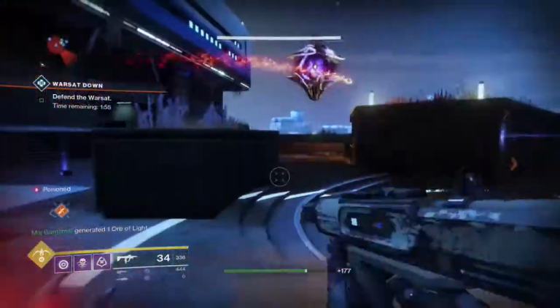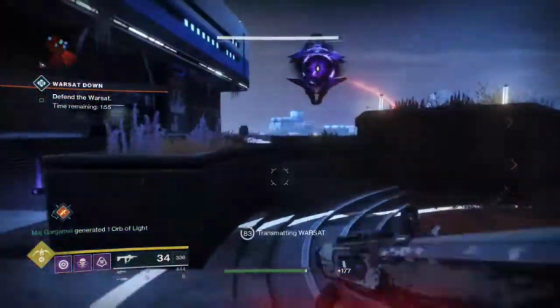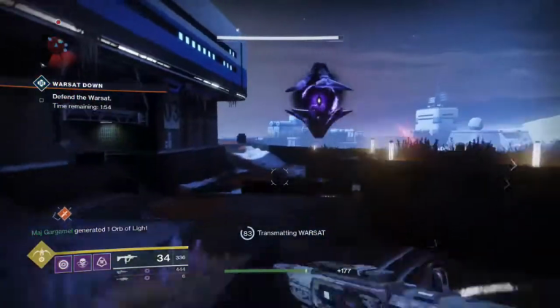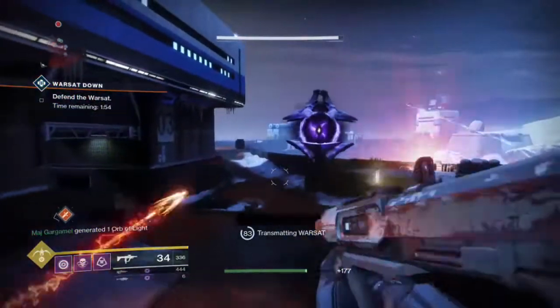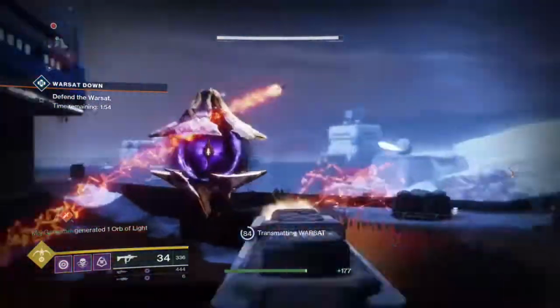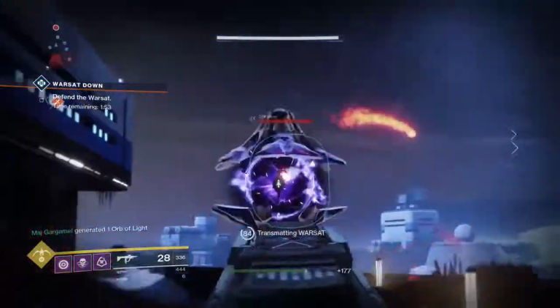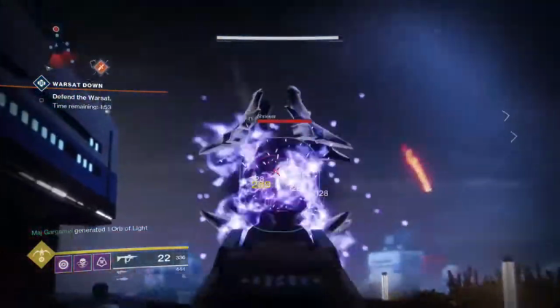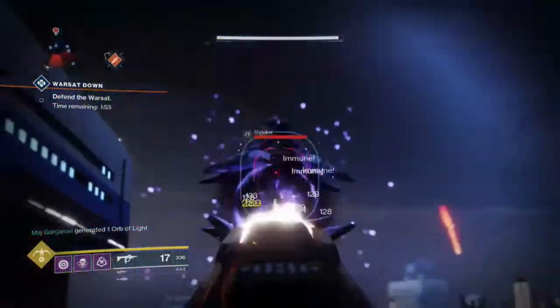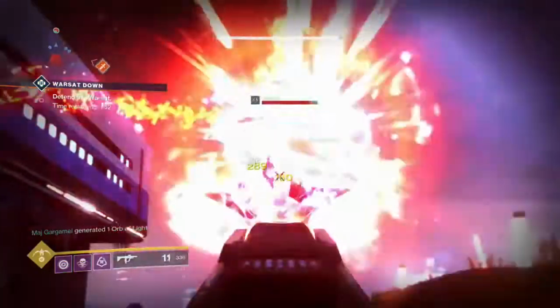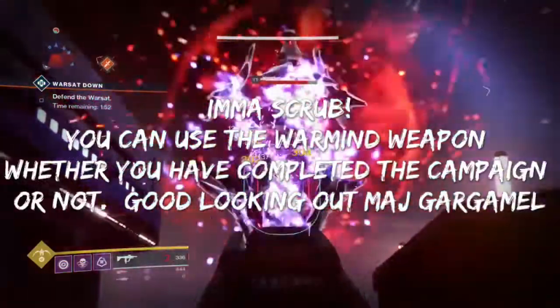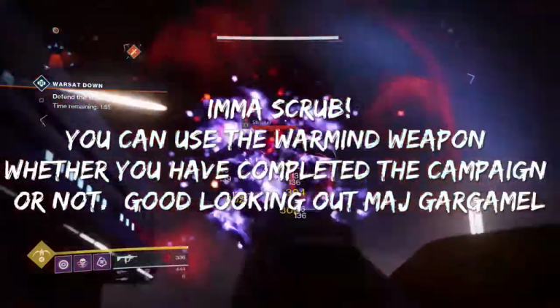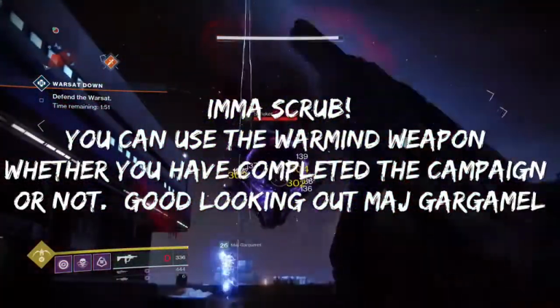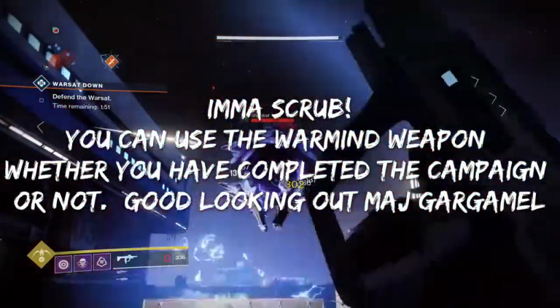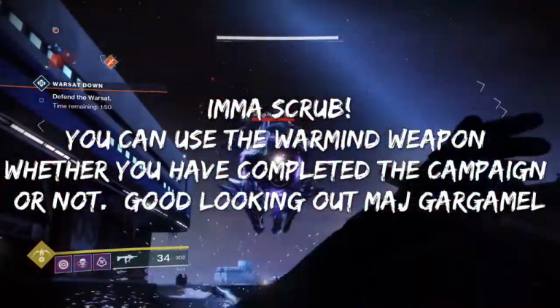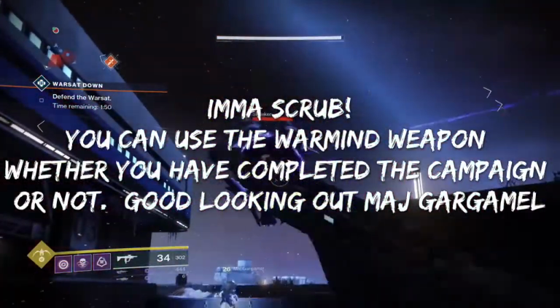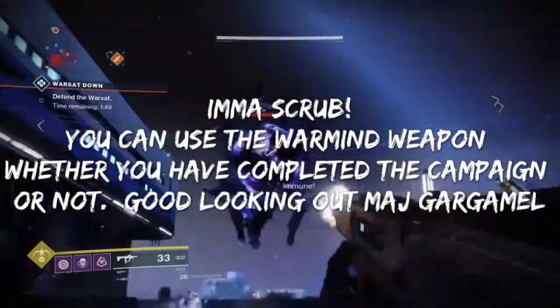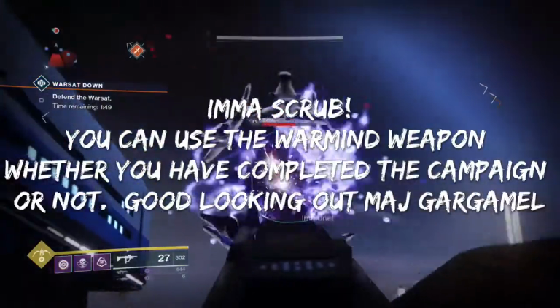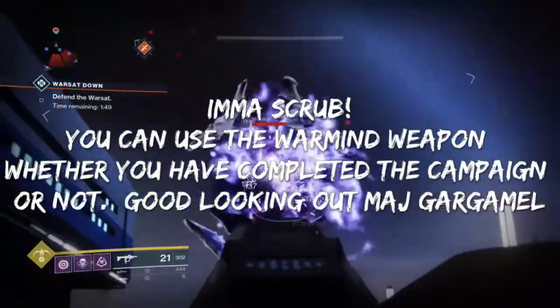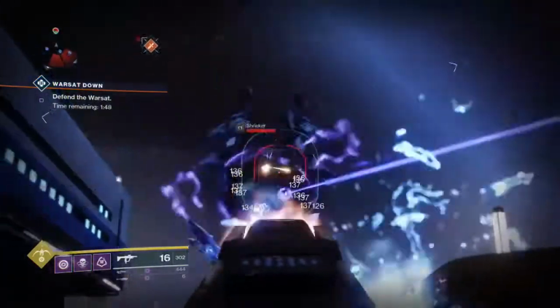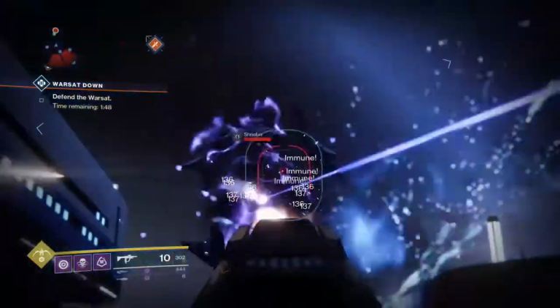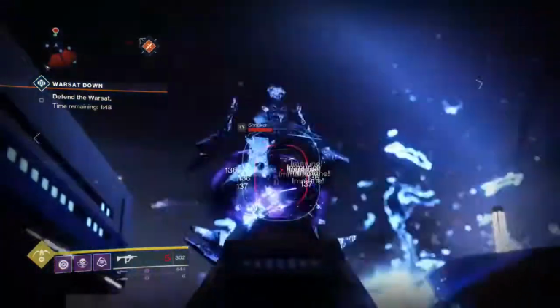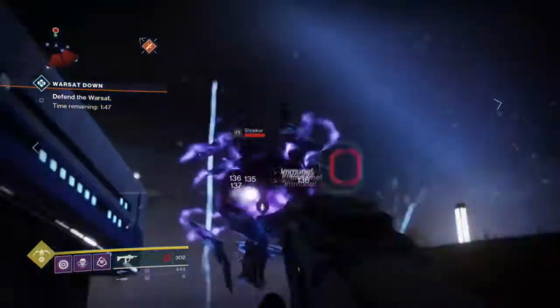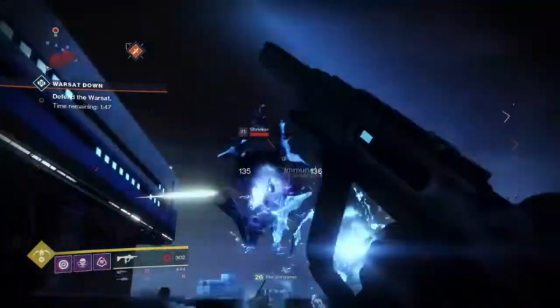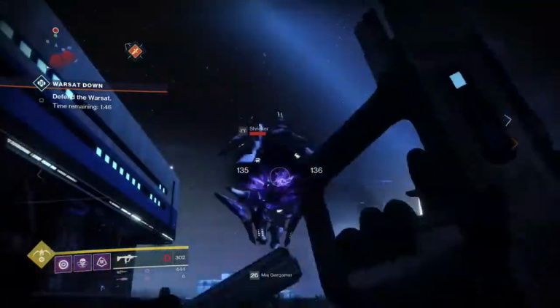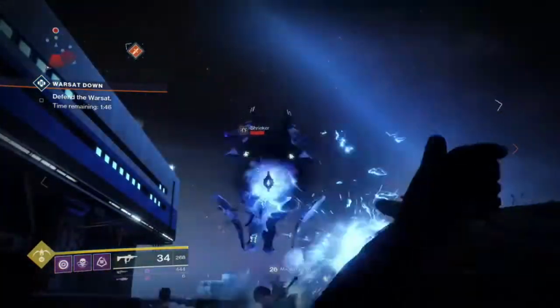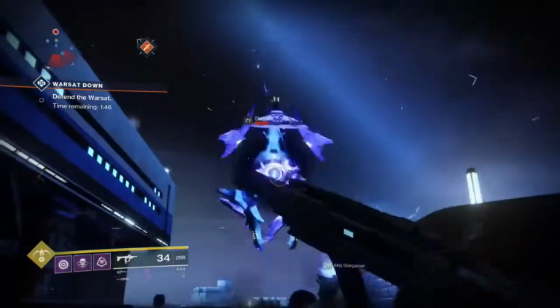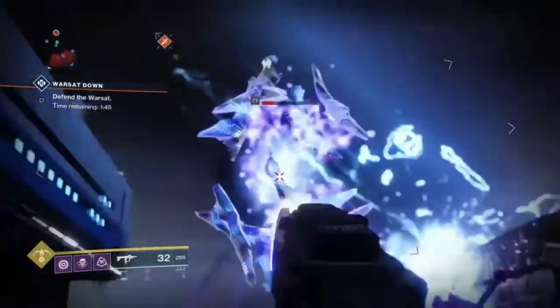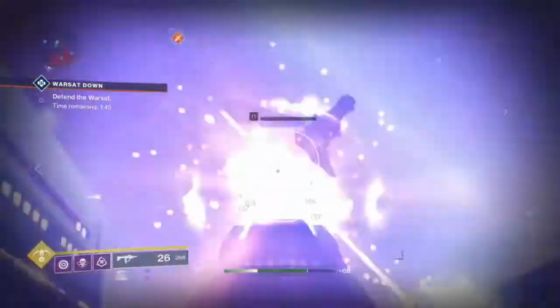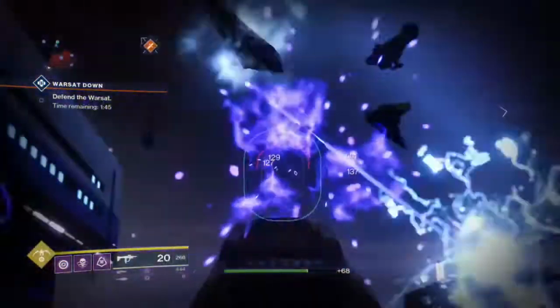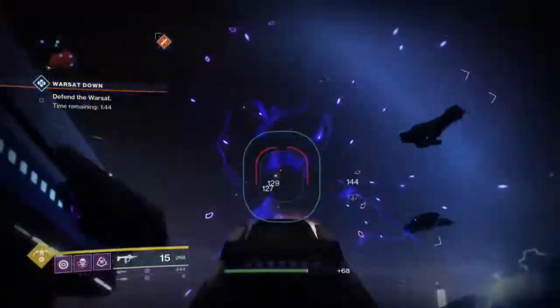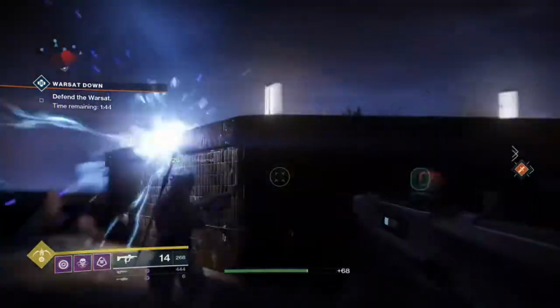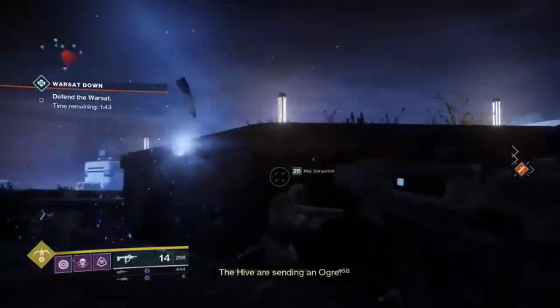Now one thing: if you've completed the campaign, those rocket things that you're seeing — you can actually use the War Sat weapon on them and that's probably a really good idea. I haven't completed the campaign yet, so I'll just use the submachine gun.